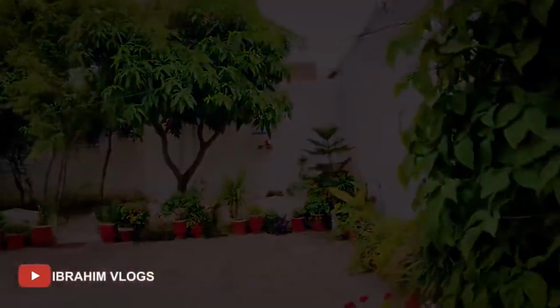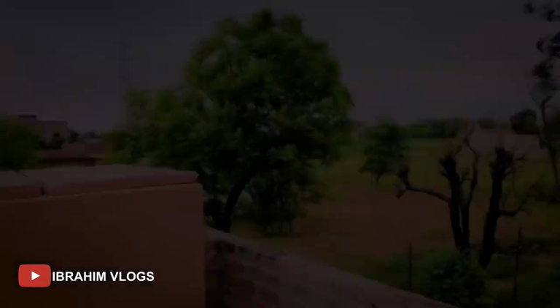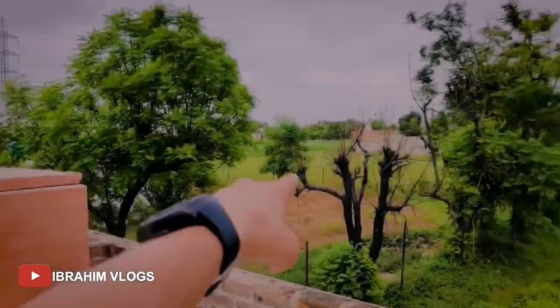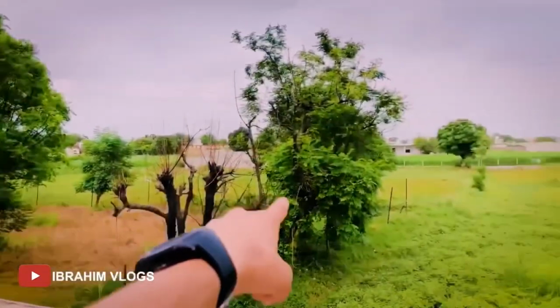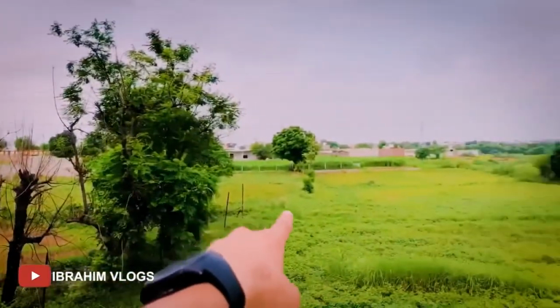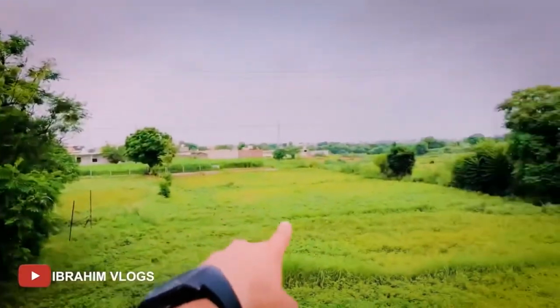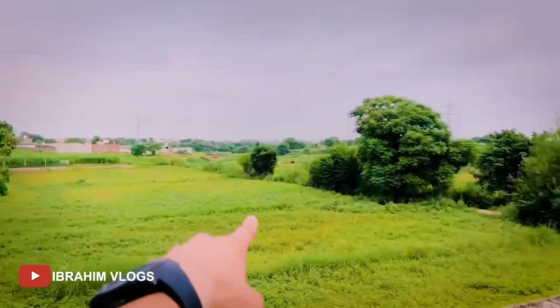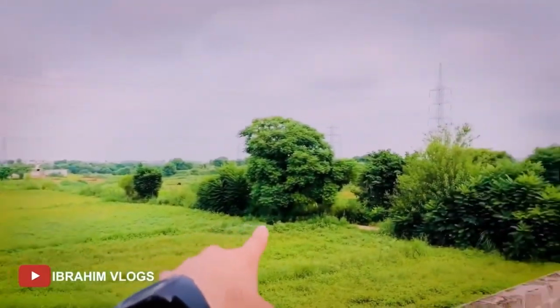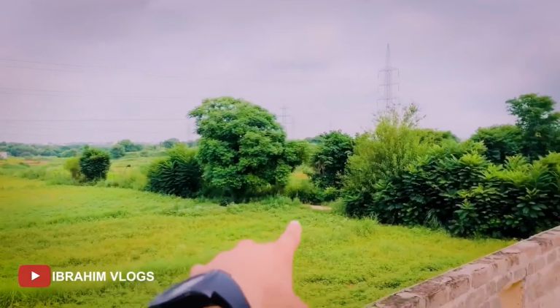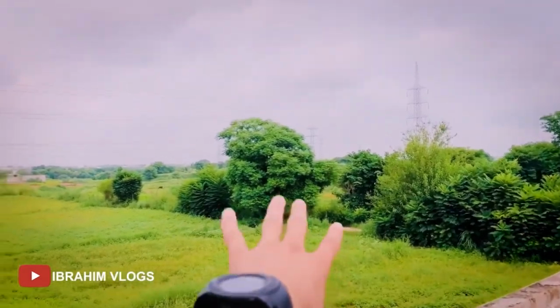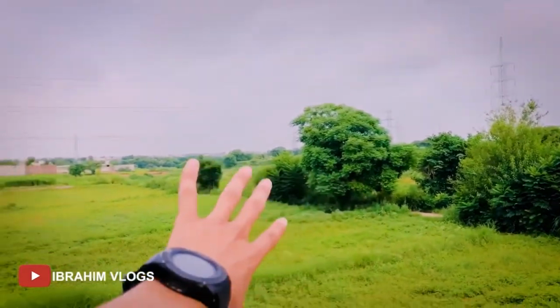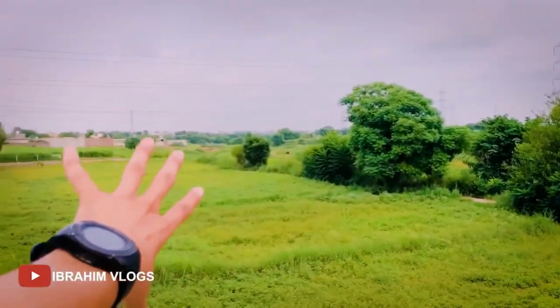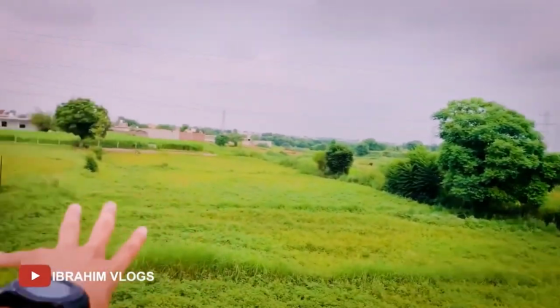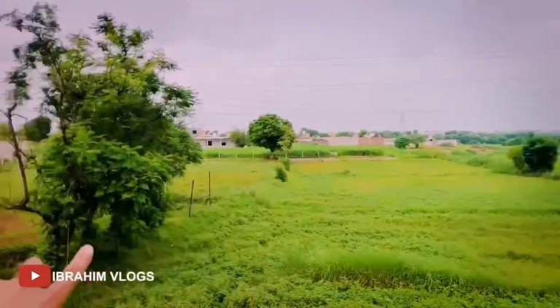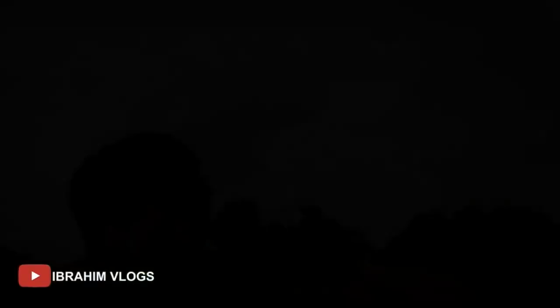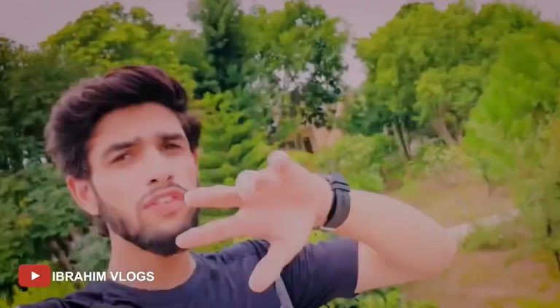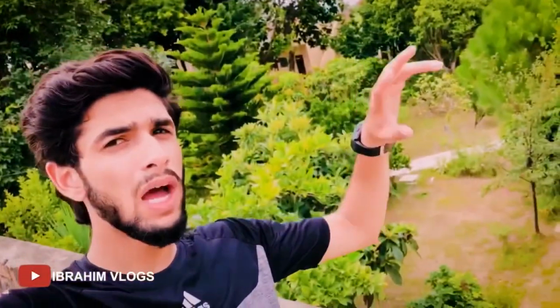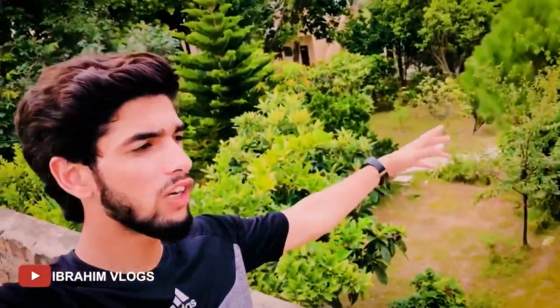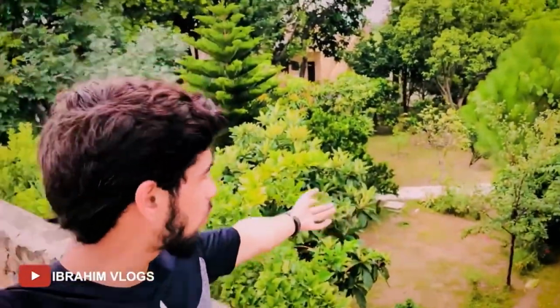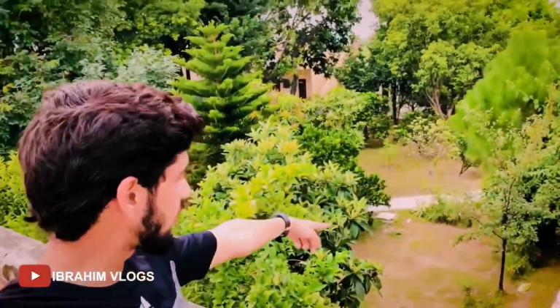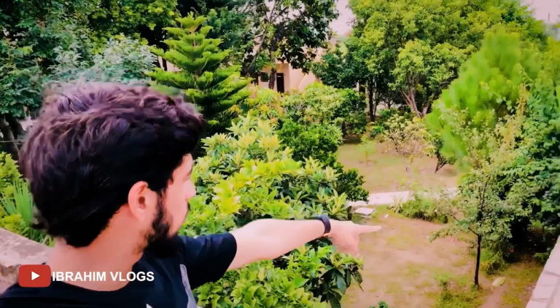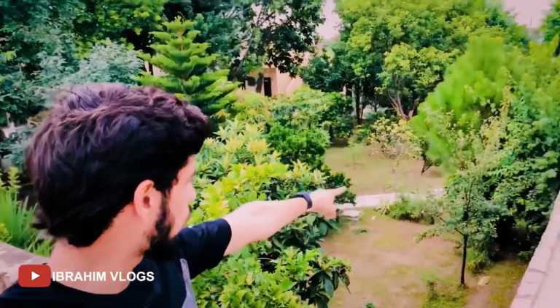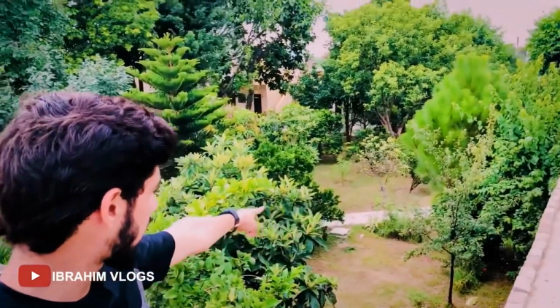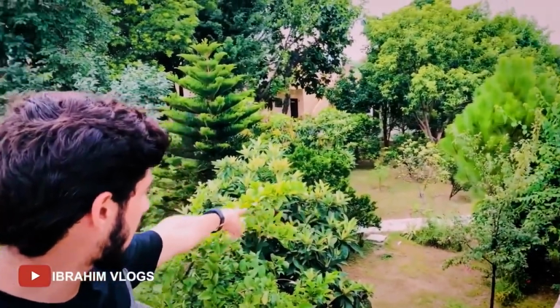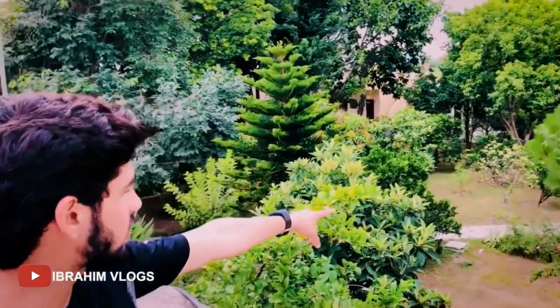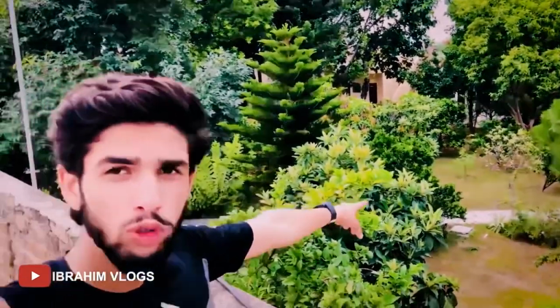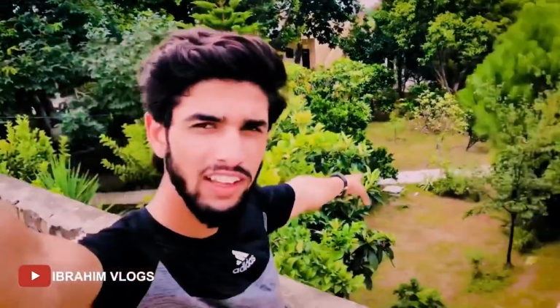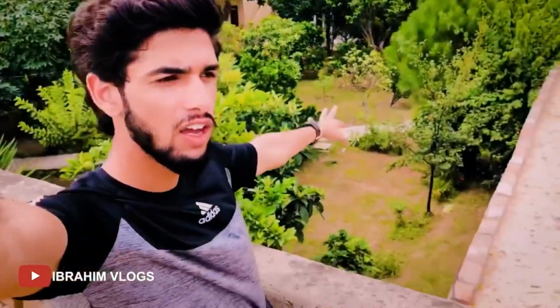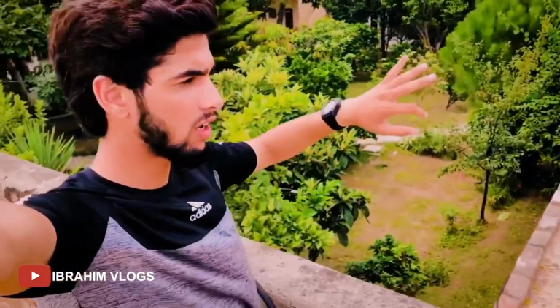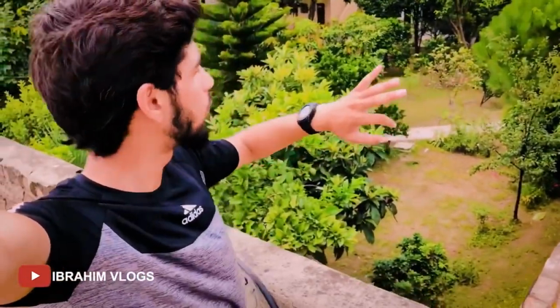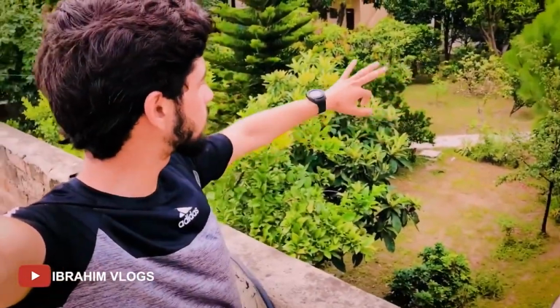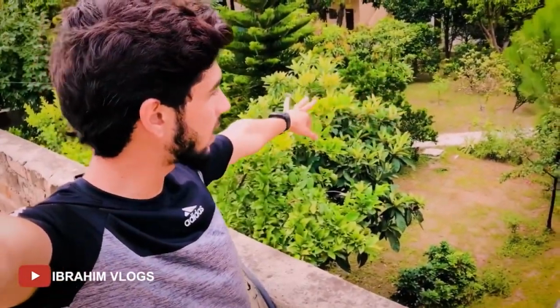This is our village view. You can see the back side of our house. I've shown you all this before because this is our track. We were walking around here and you all have seen it.